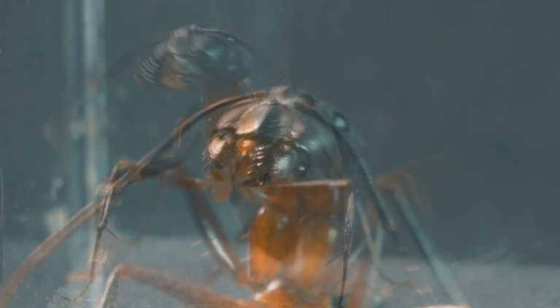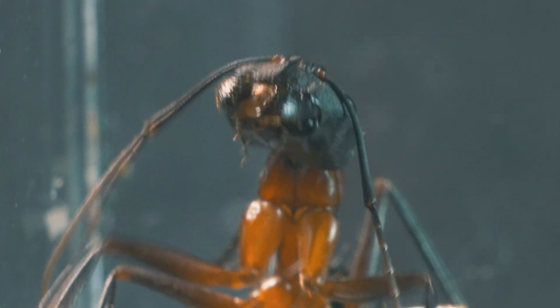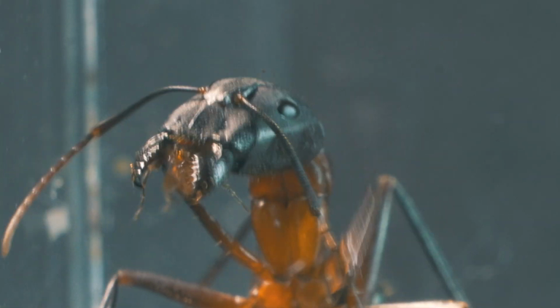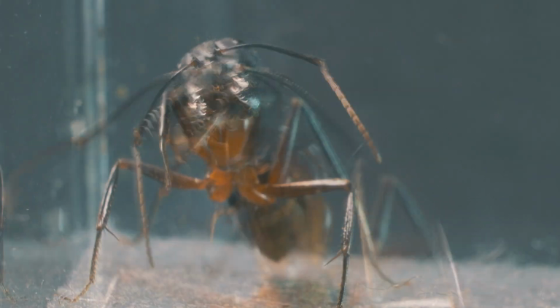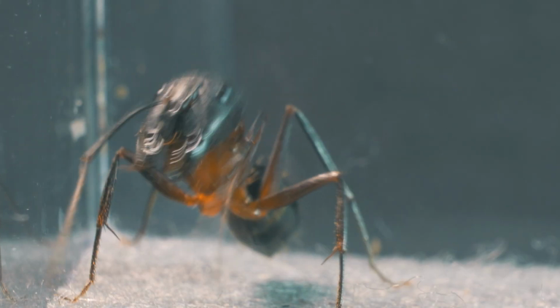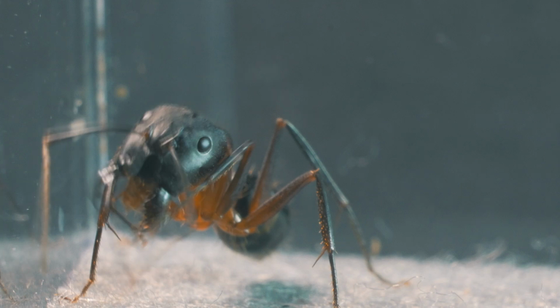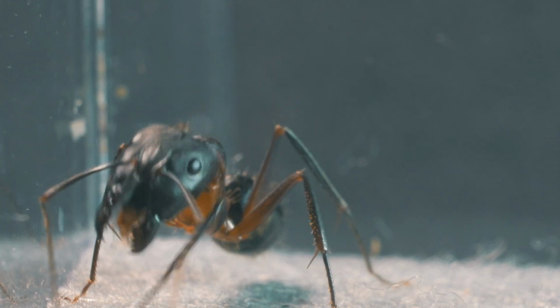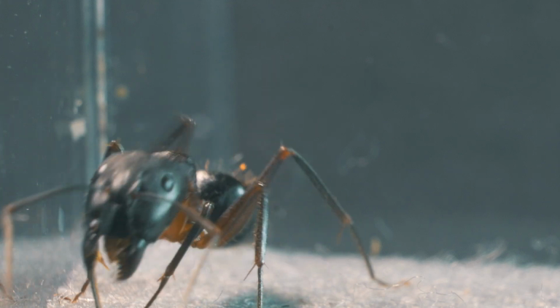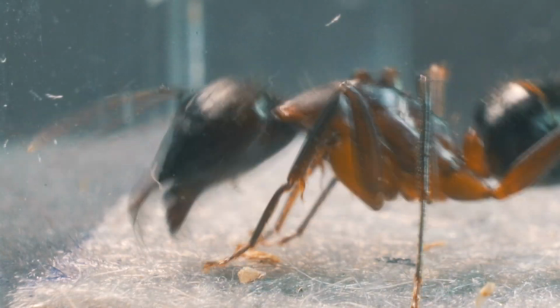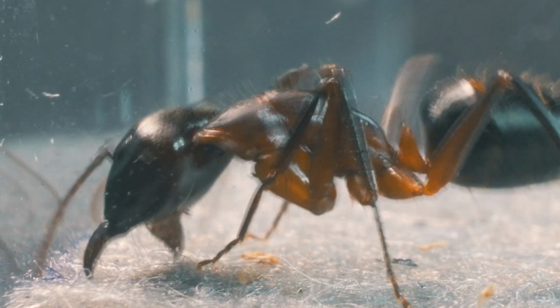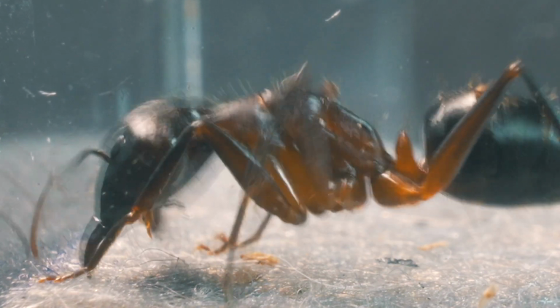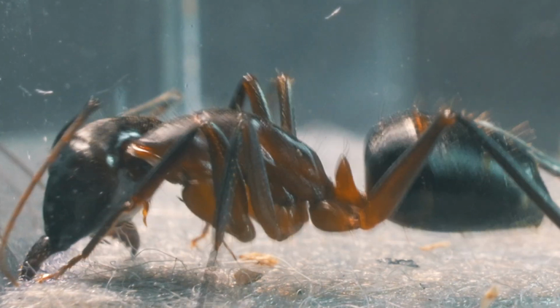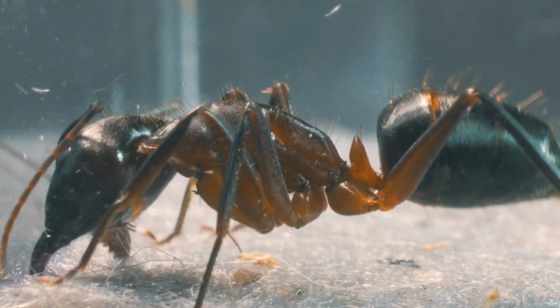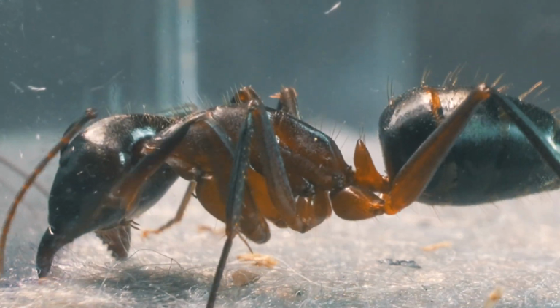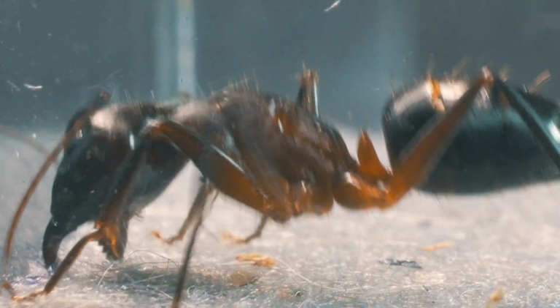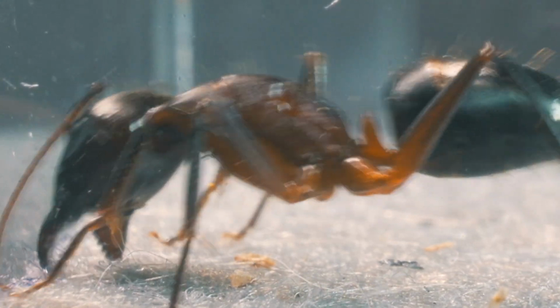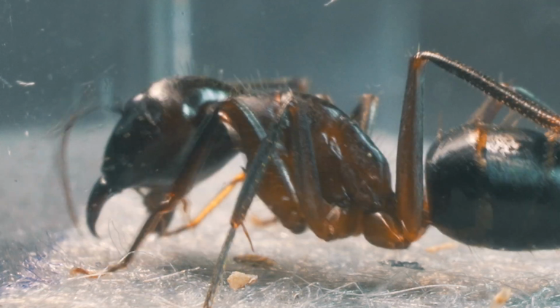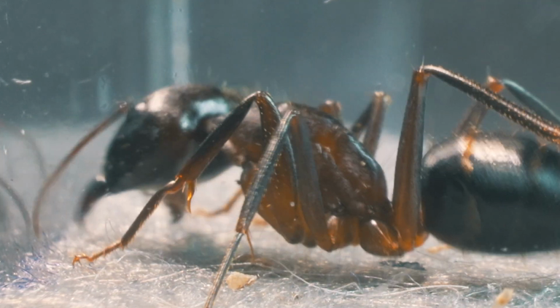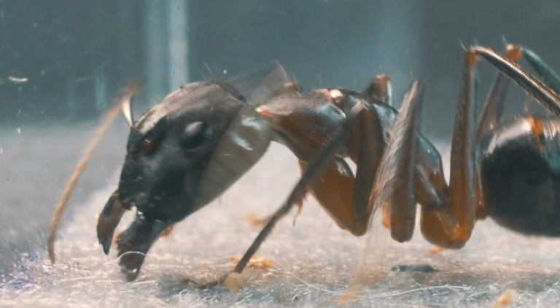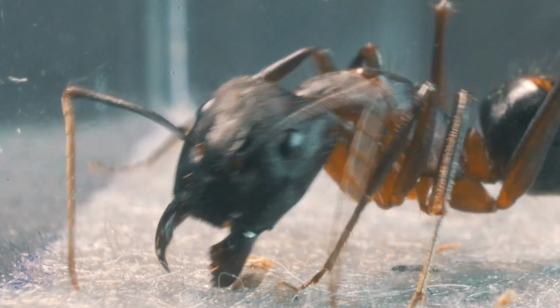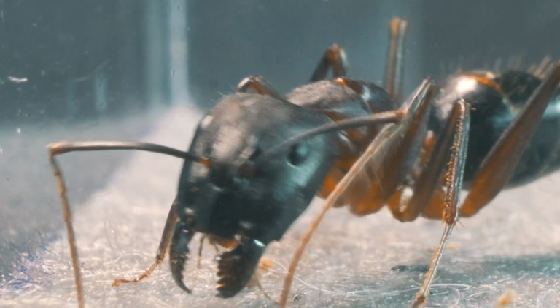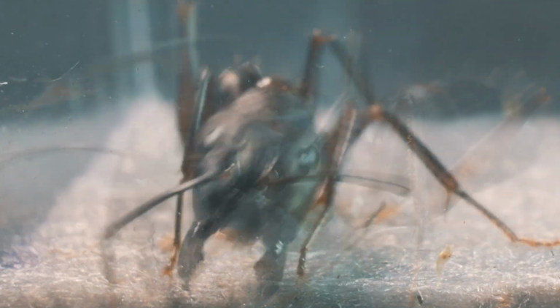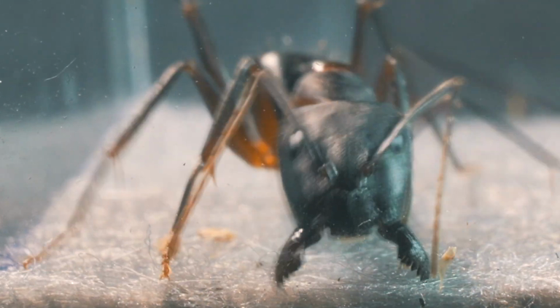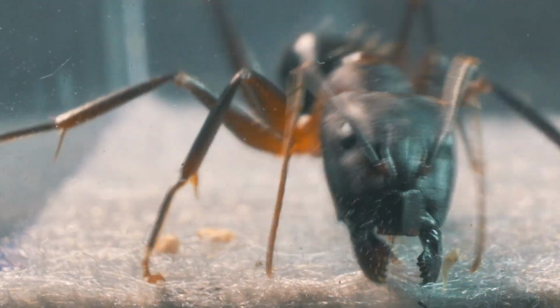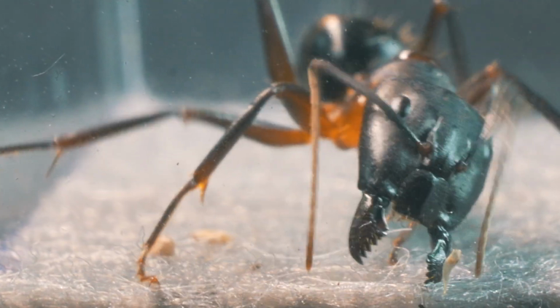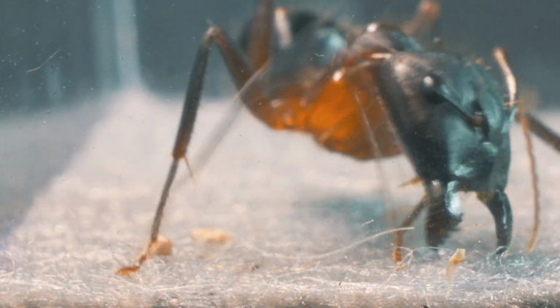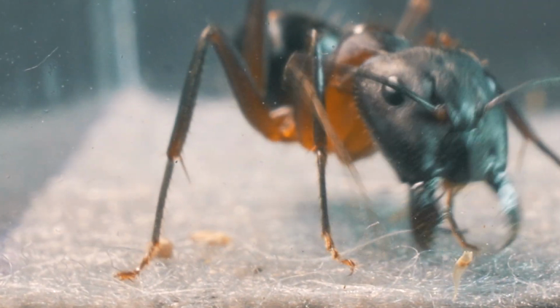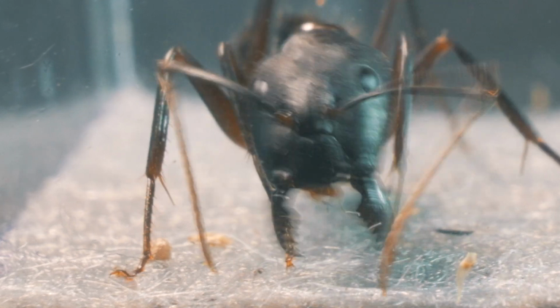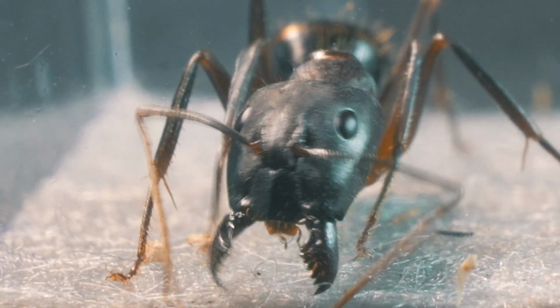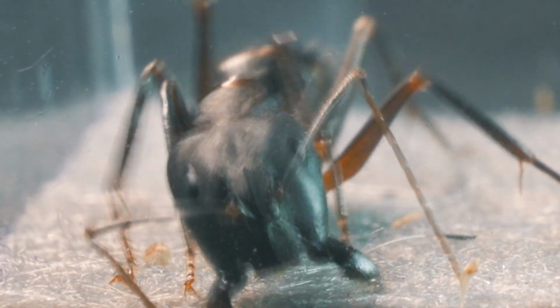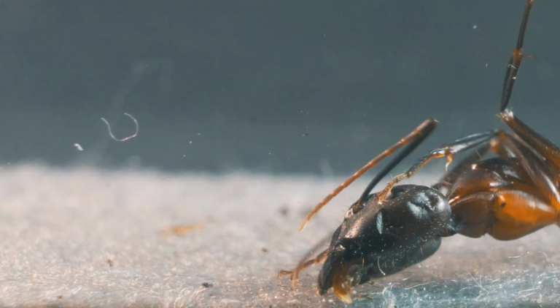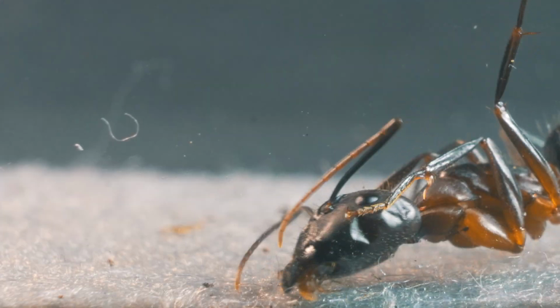We present to you the colossal Camponotus, a titanic predator in the world of ants. In addition to its colossal size, this ant is equipped with powerful mandibles and a relentless temperament.